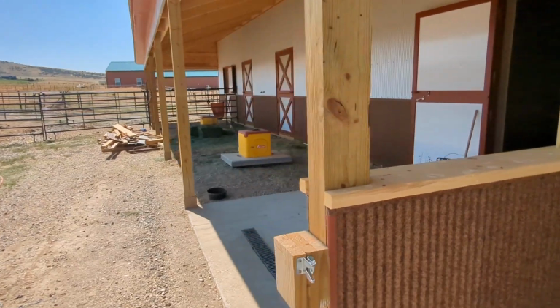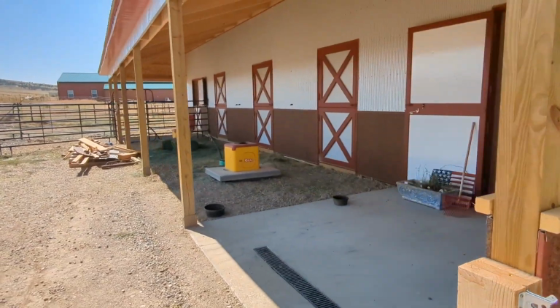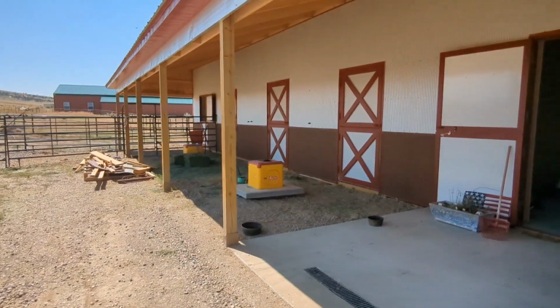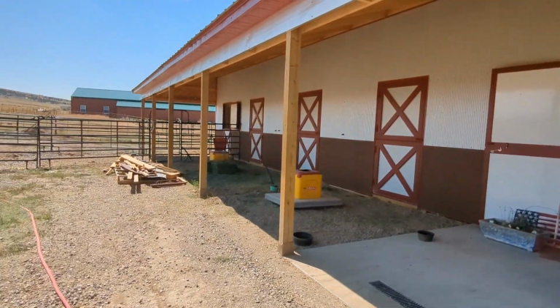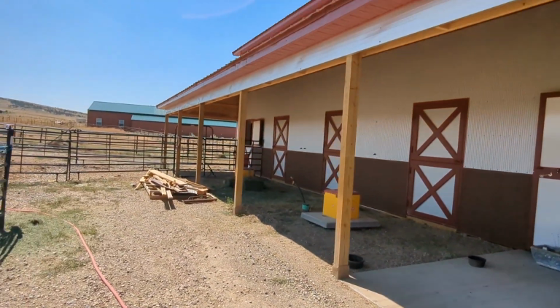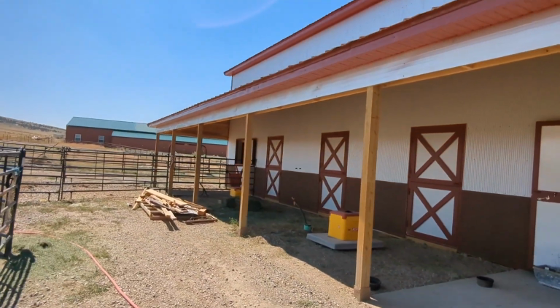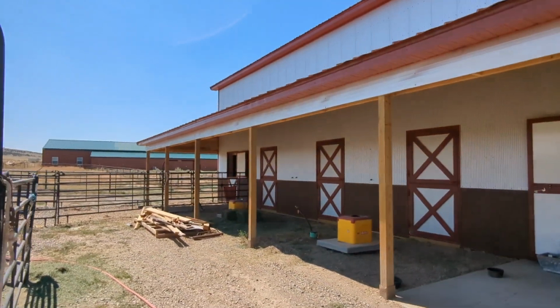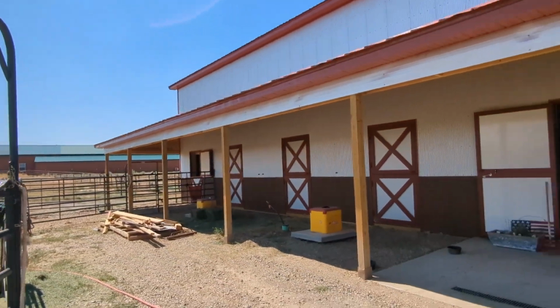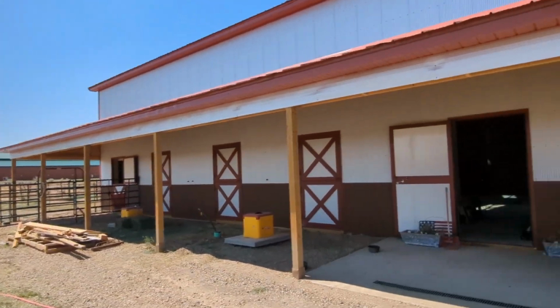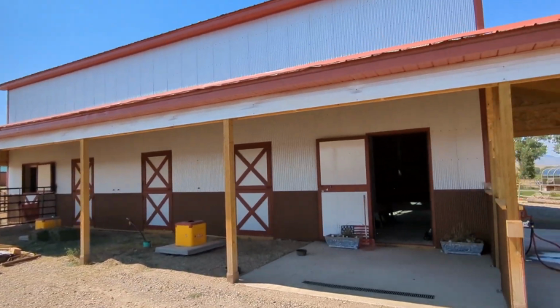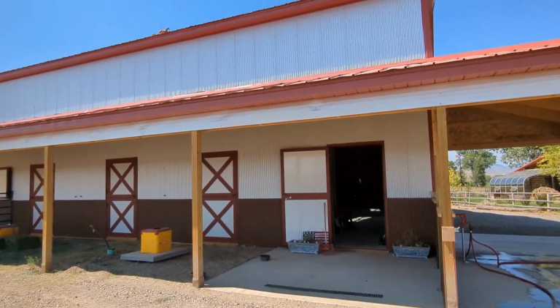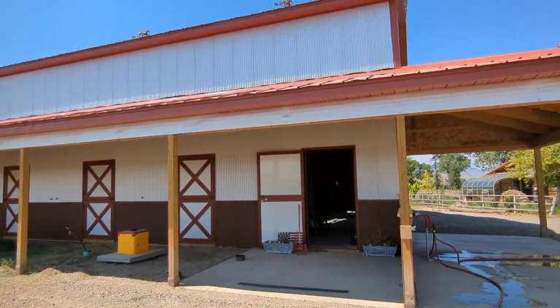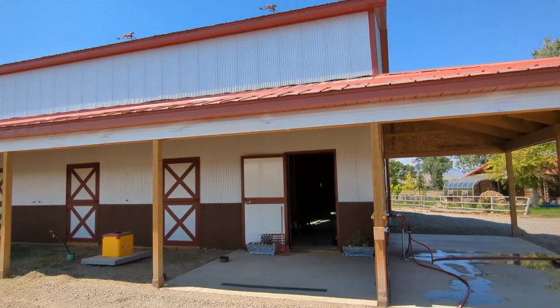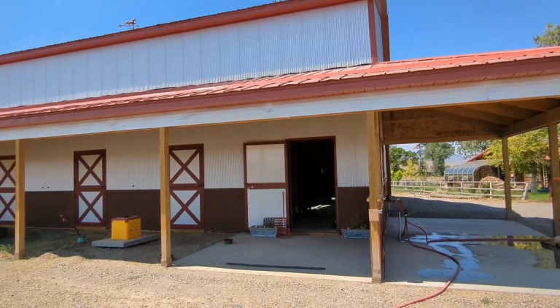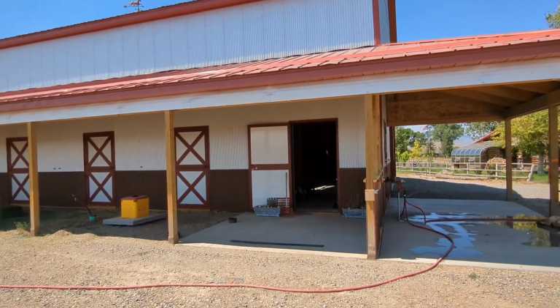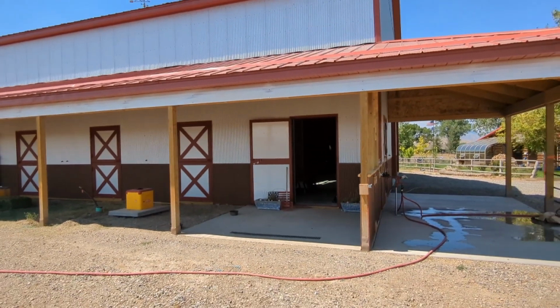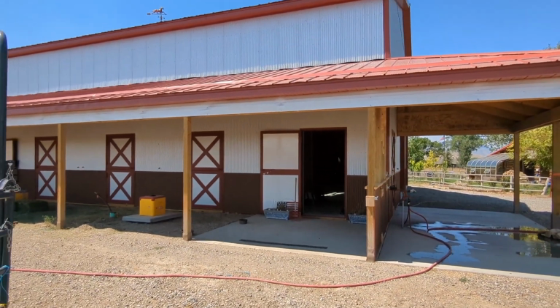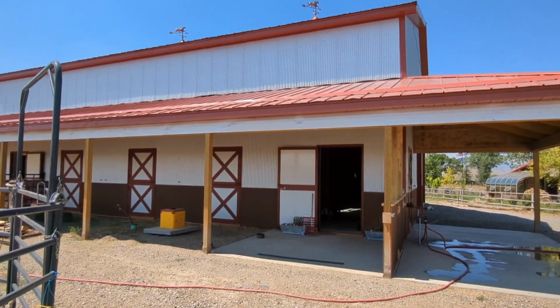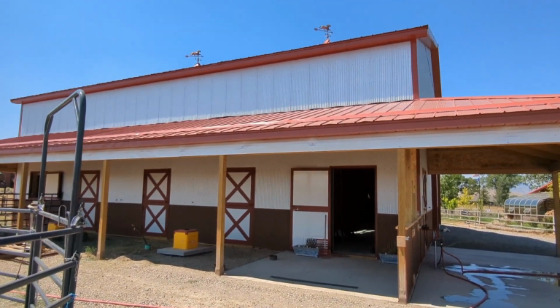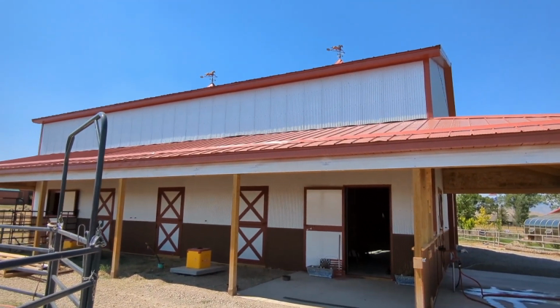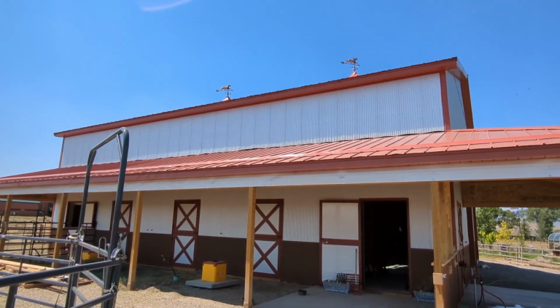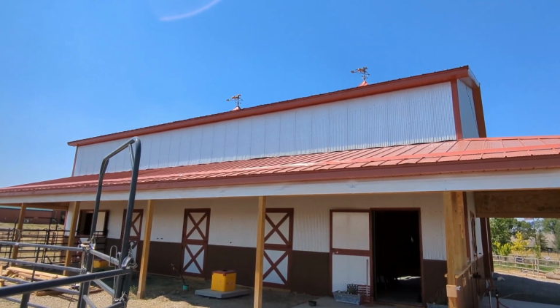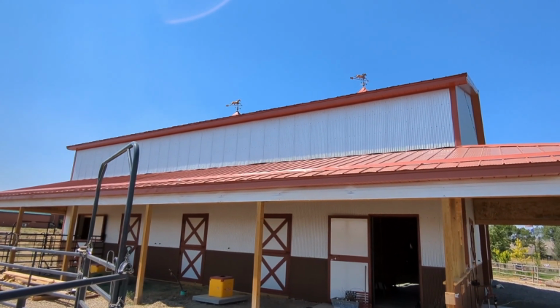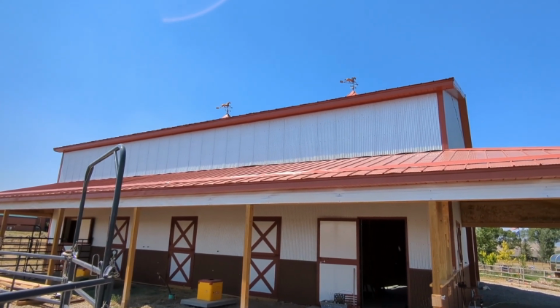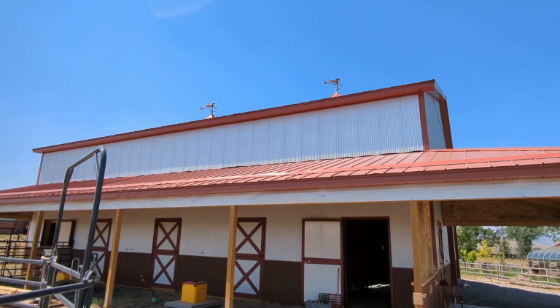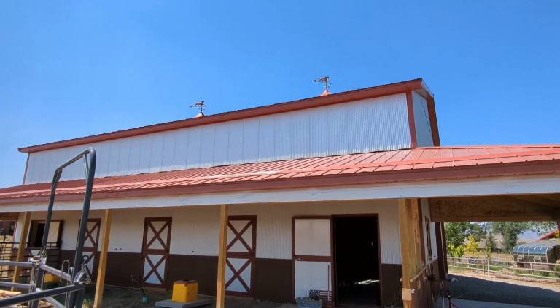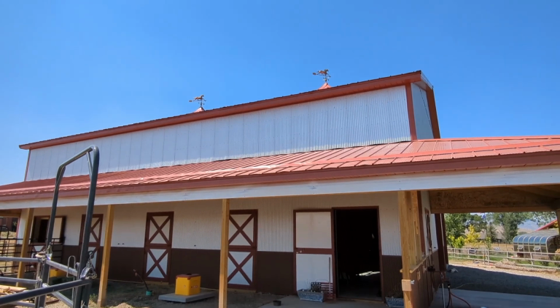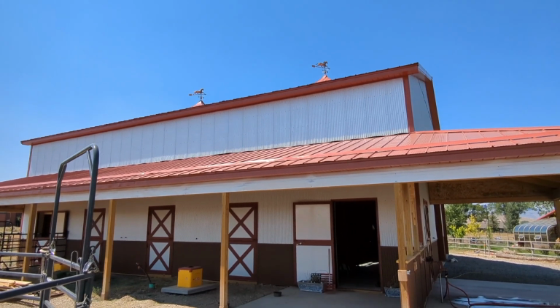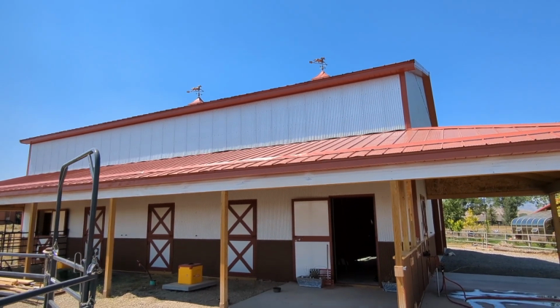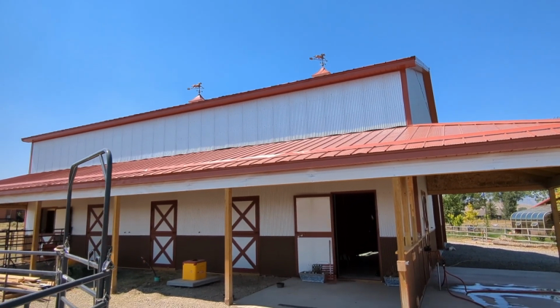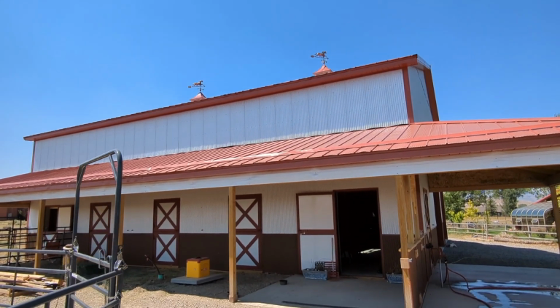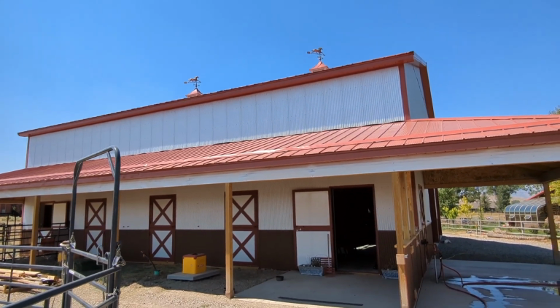This whole barn is 48 by 60 by 20 foot tall — it's pretty tall. They're going to do like an apartment in part of it, and there are cupolas on top with the horse weather vanes, kind of to top it all off.